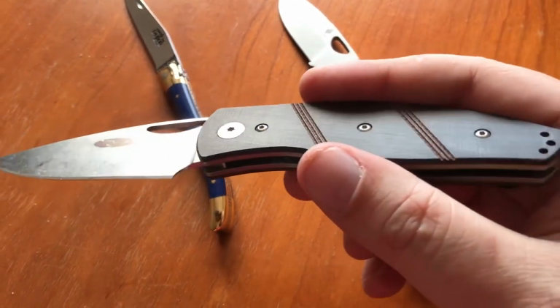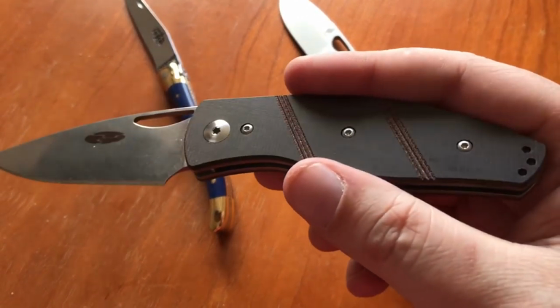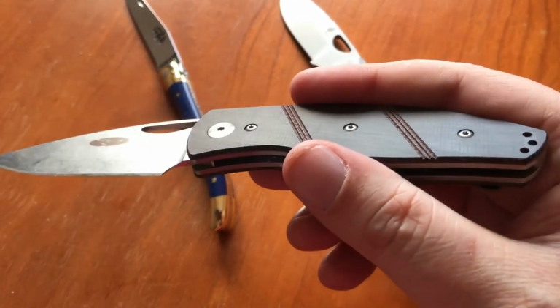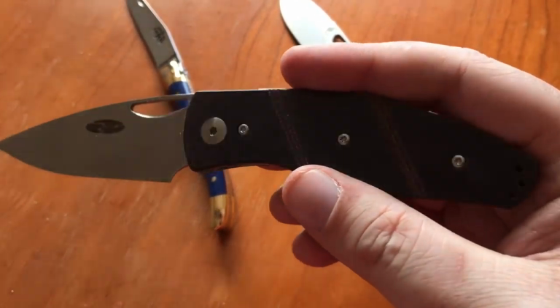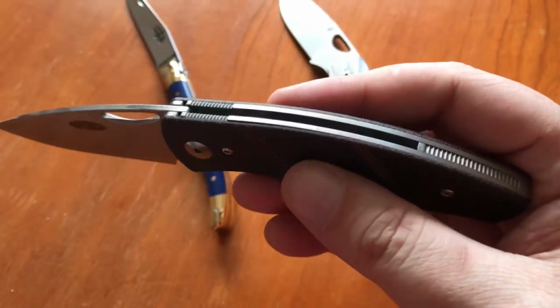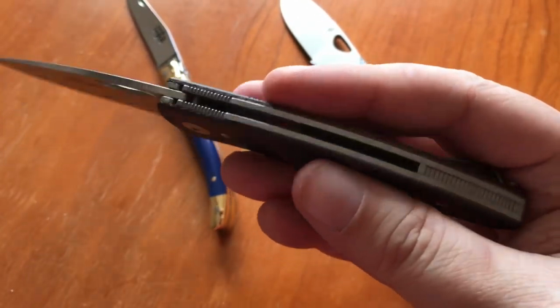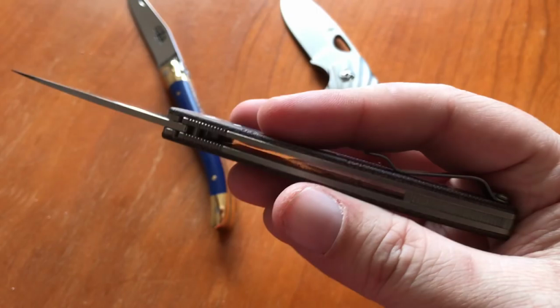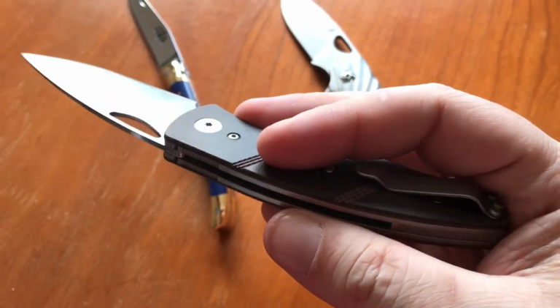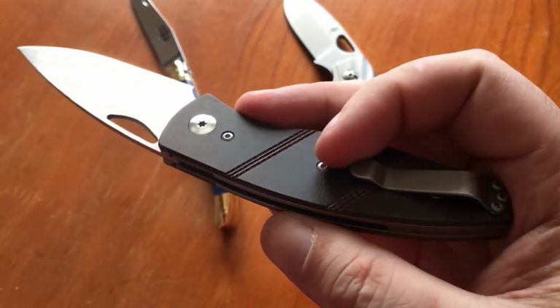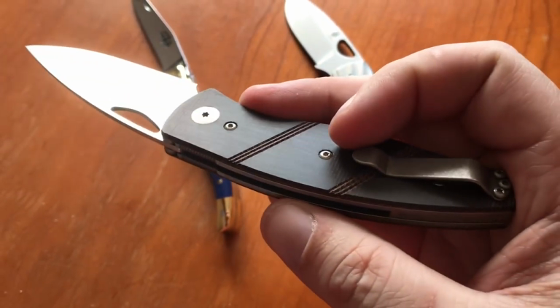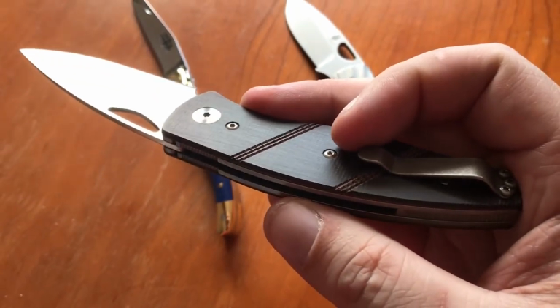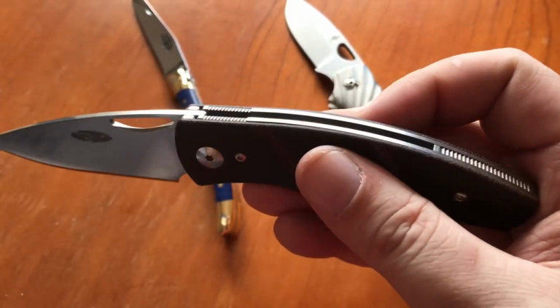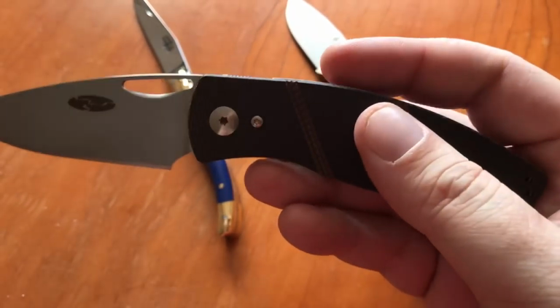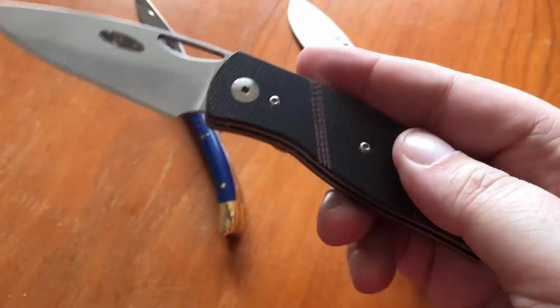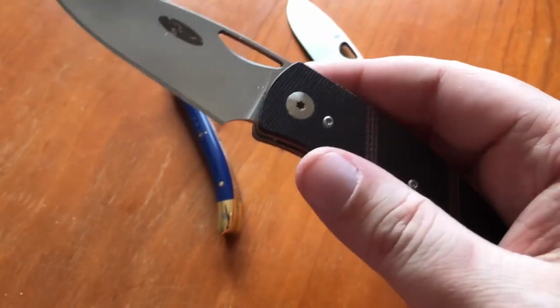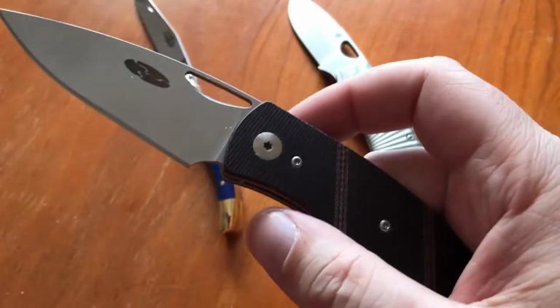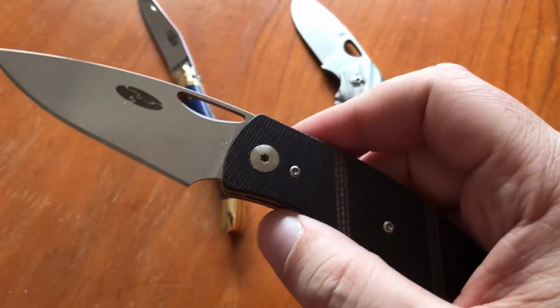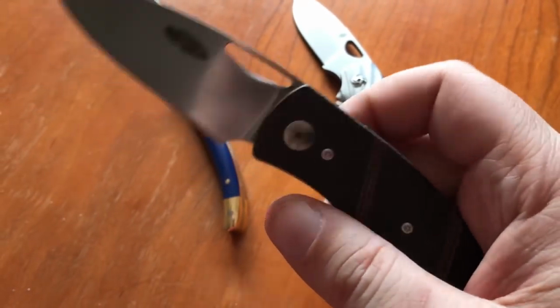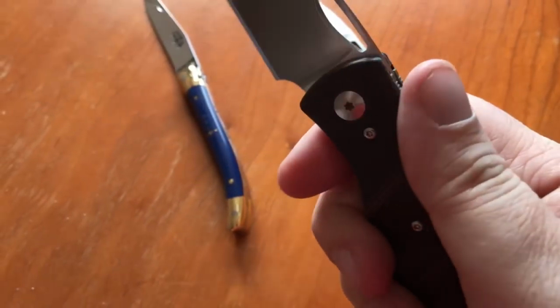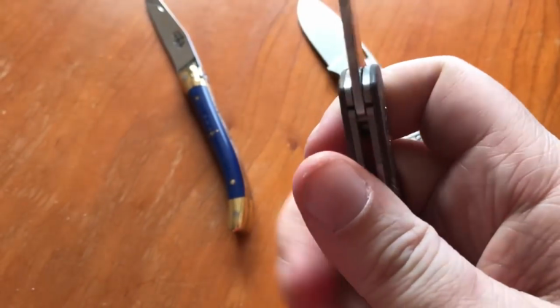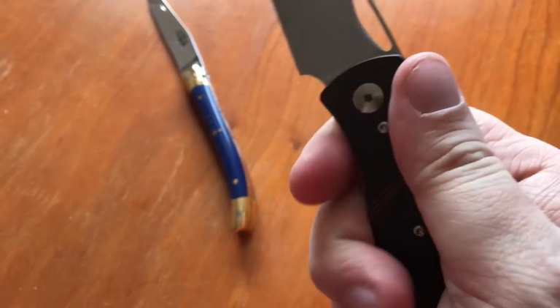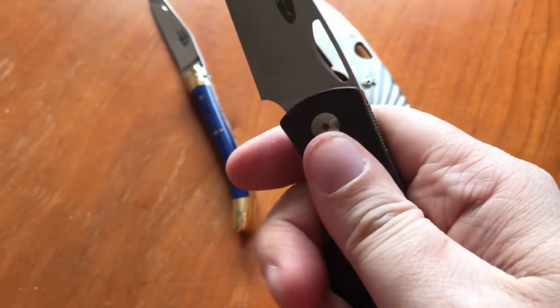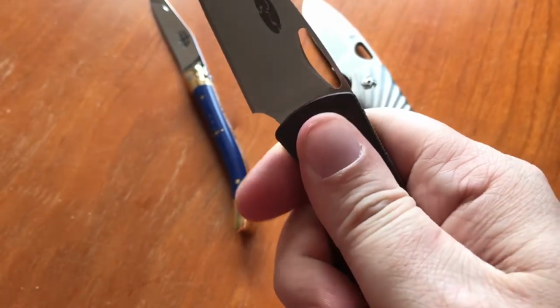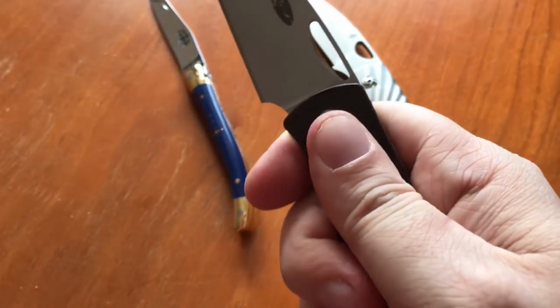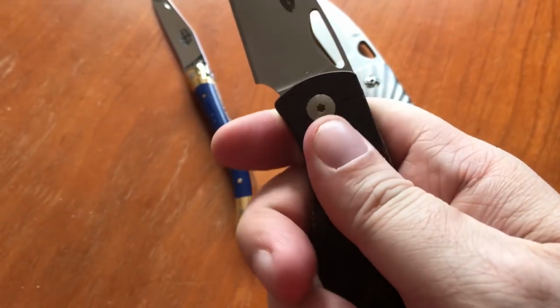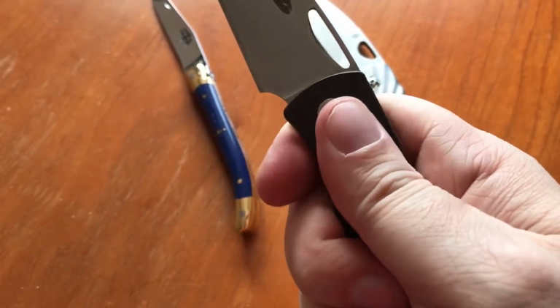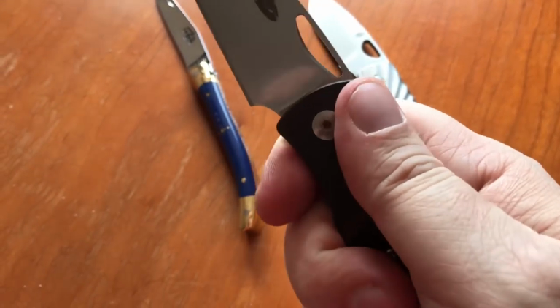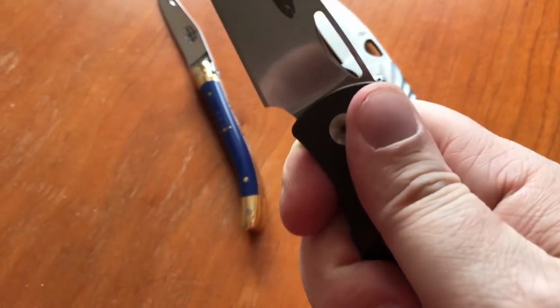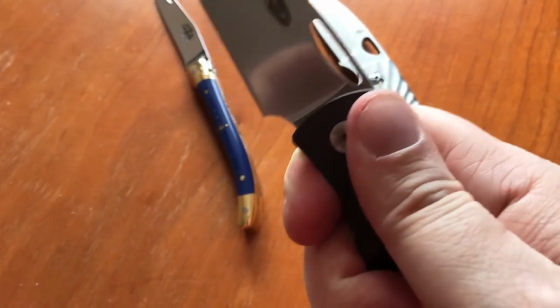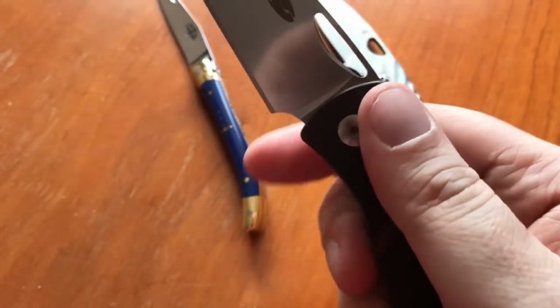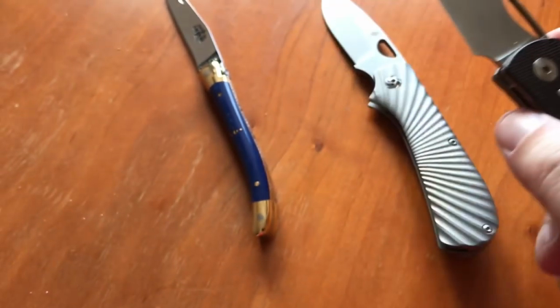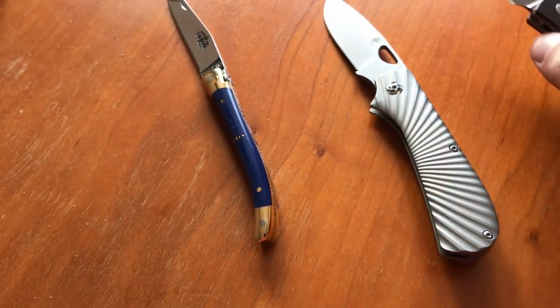It has the micarta scales on it now, which is the way it will be when I carry it. I love it this way. It's so pretty and it just works — just the perfect combination of grippy but not too grippy. Love it.